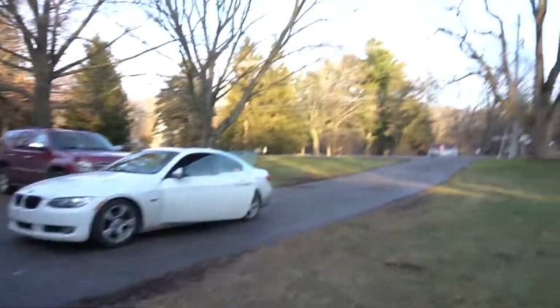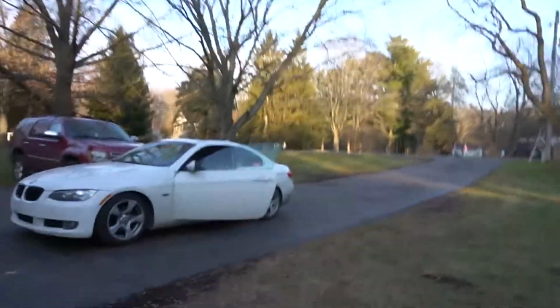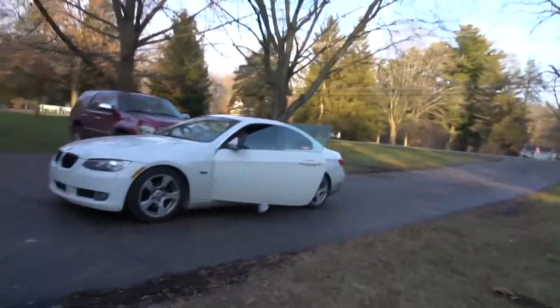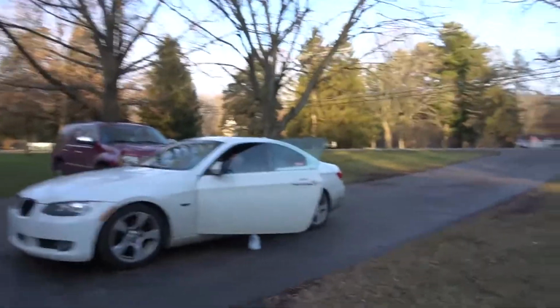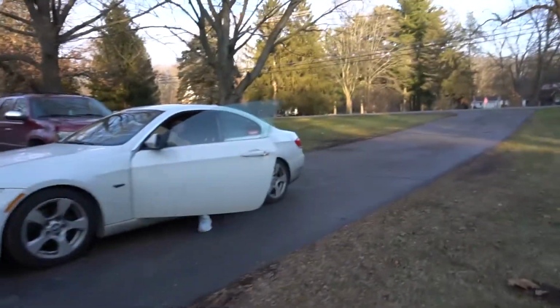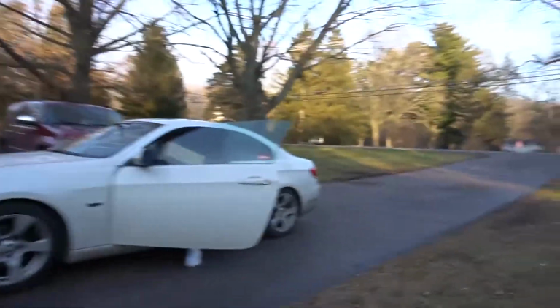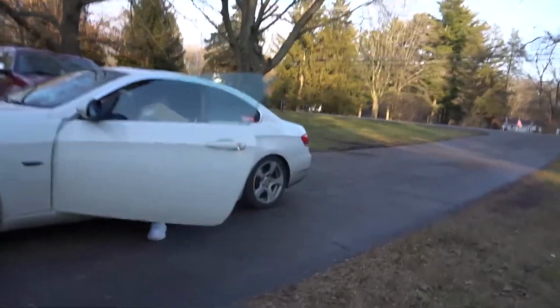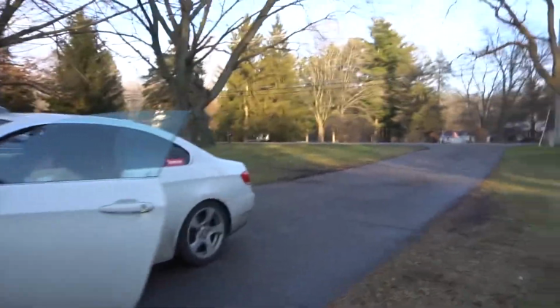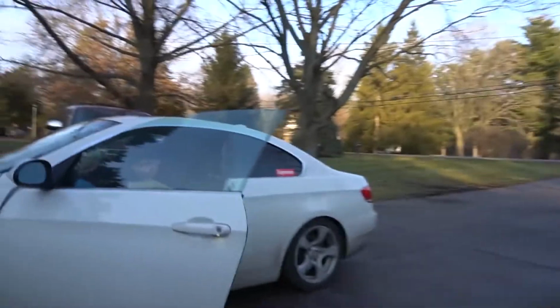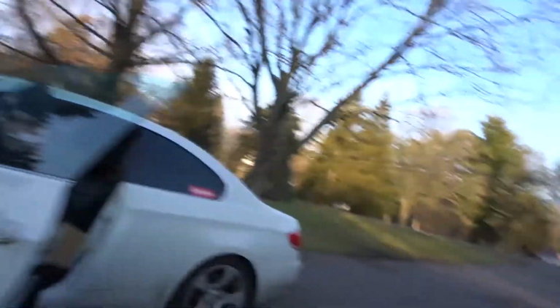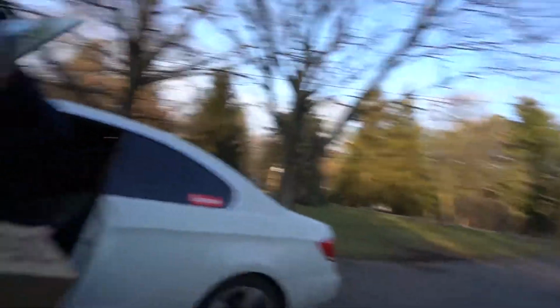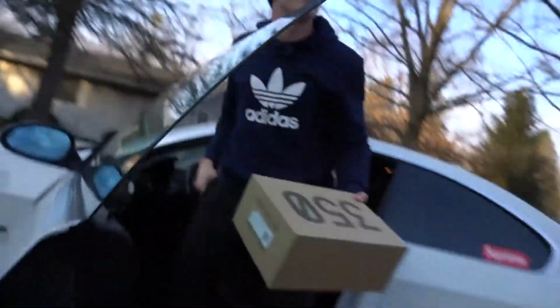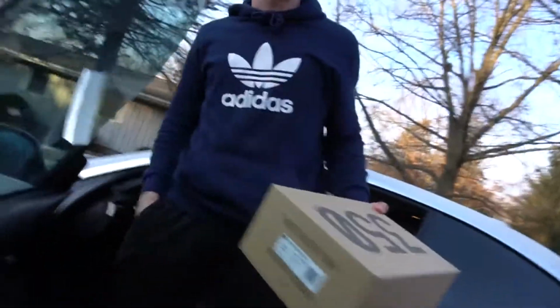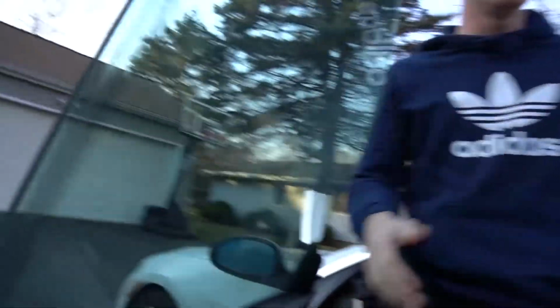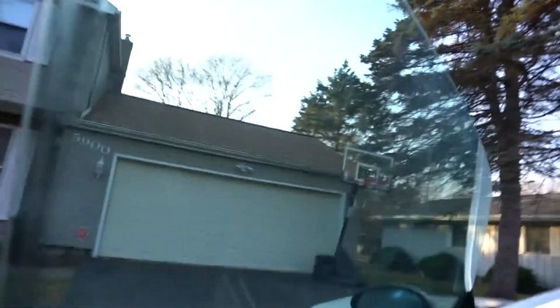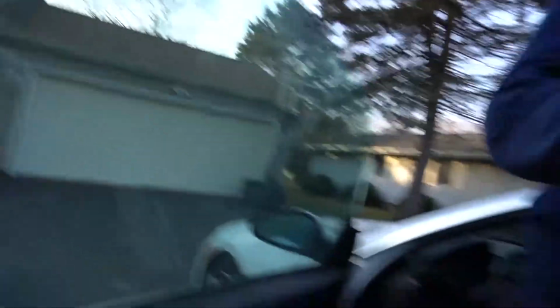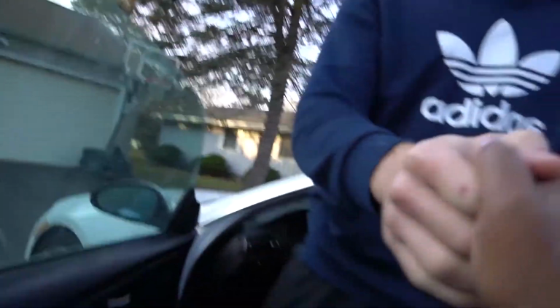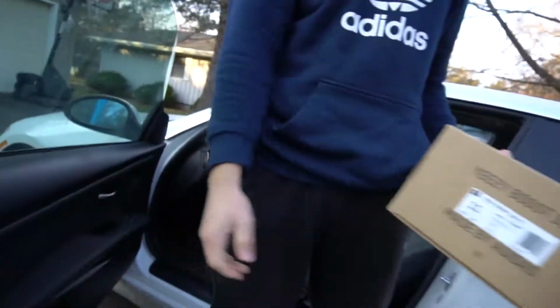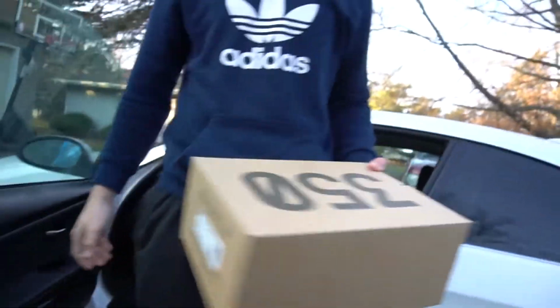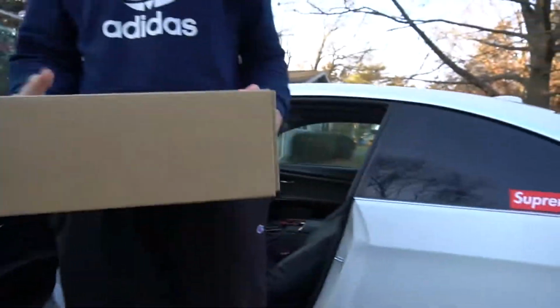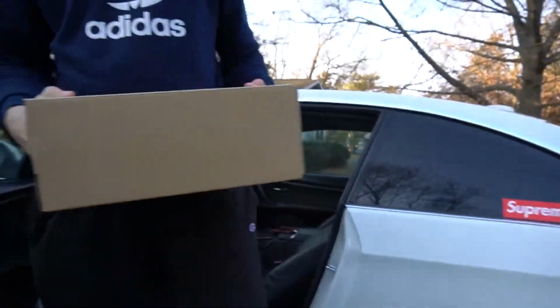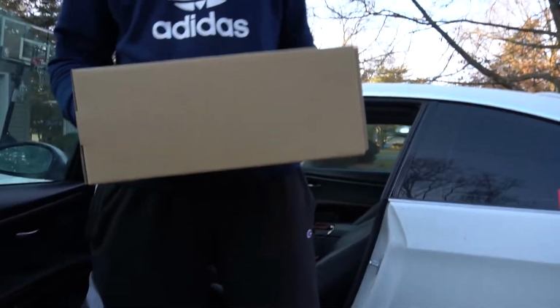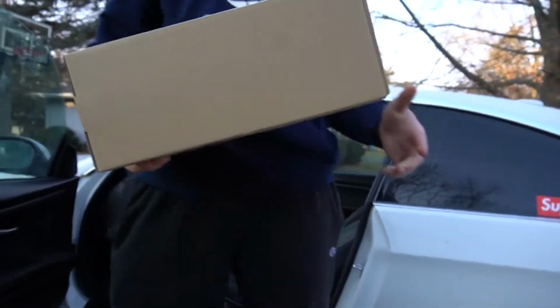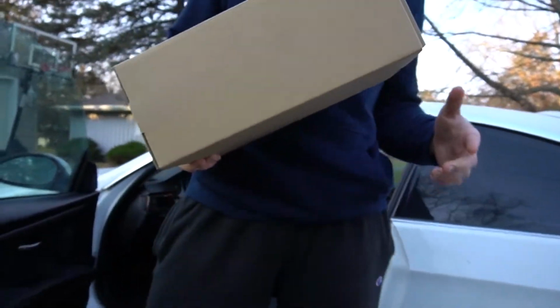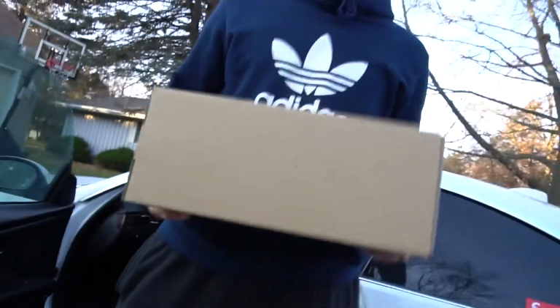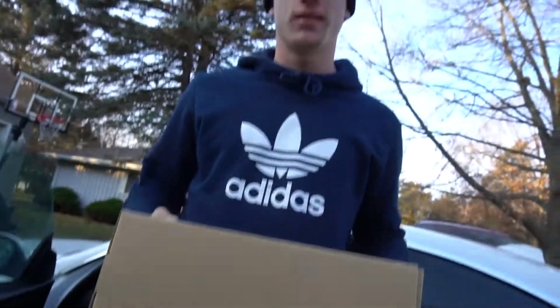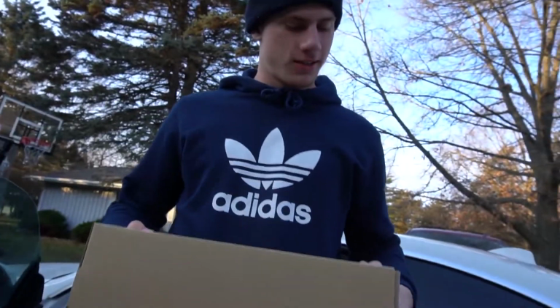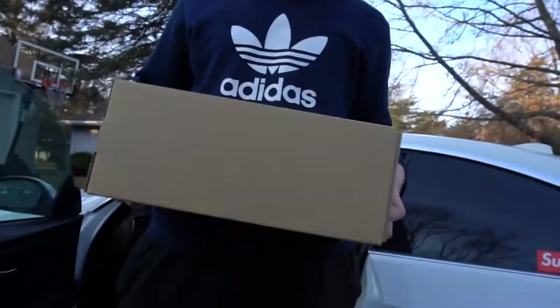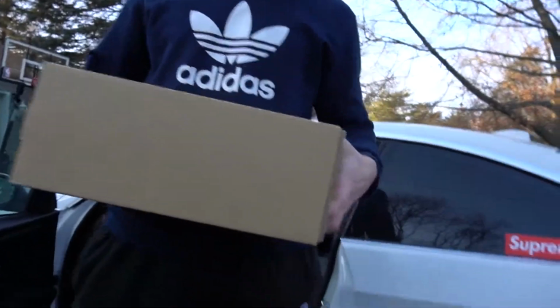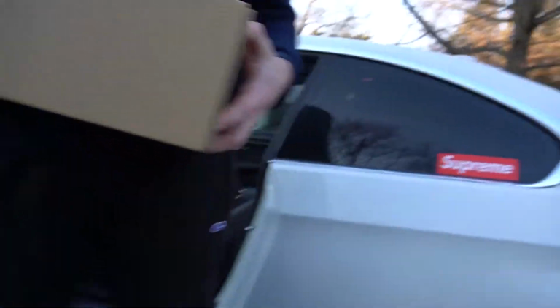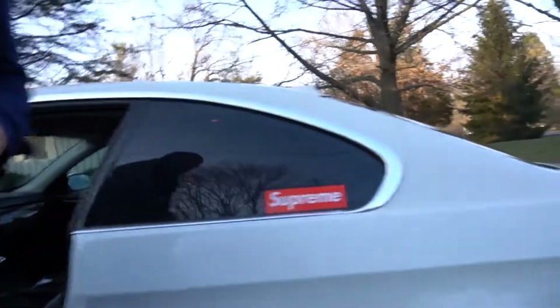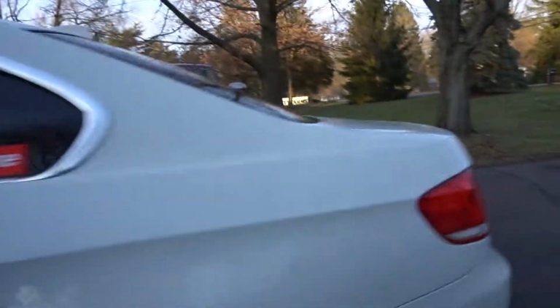What's good, how you been? I appreciate you for letting me buy these. They're real, right? Yeah, I just got them from Yeezy Supply. Let me check them.